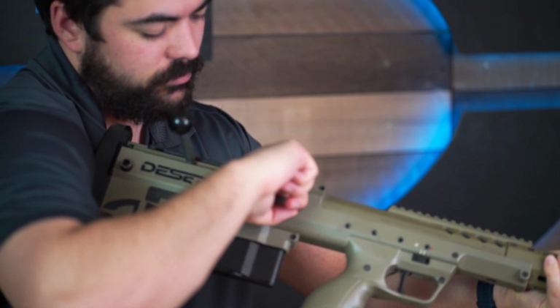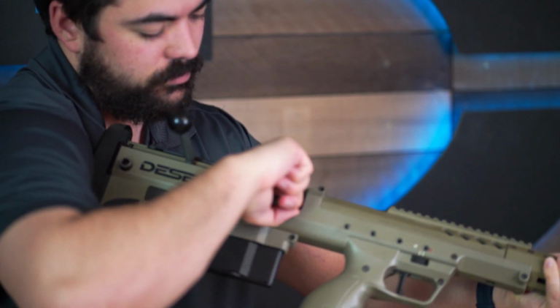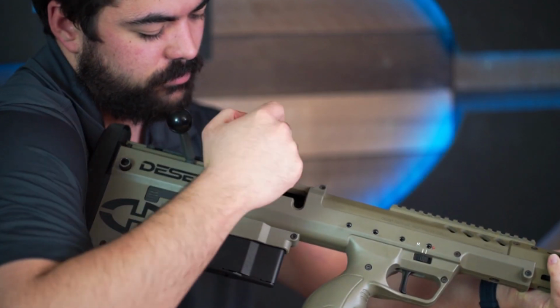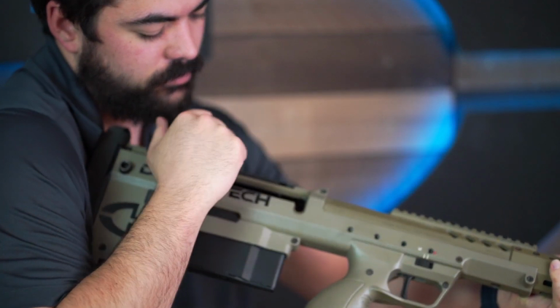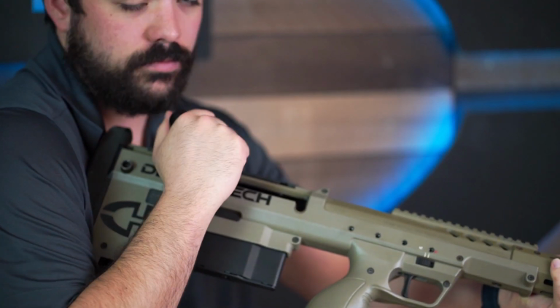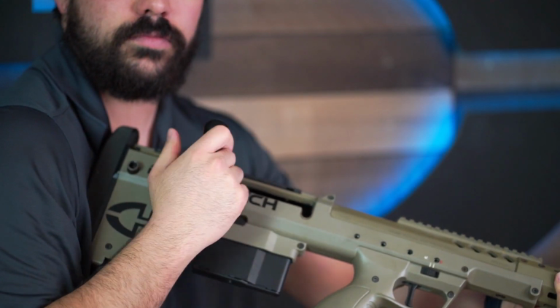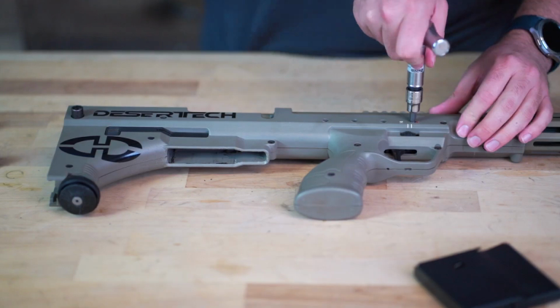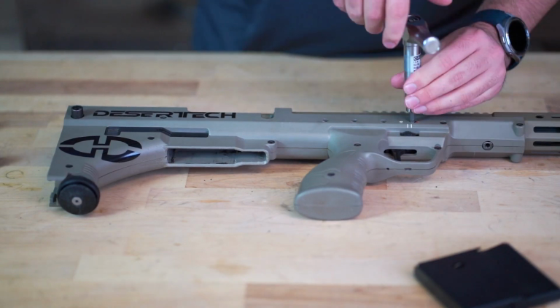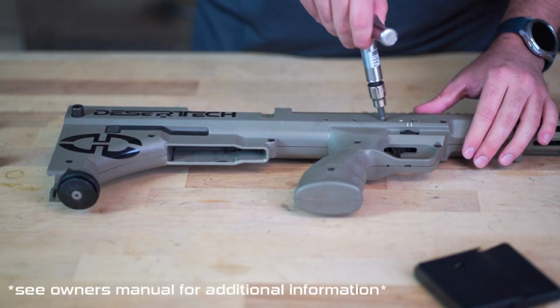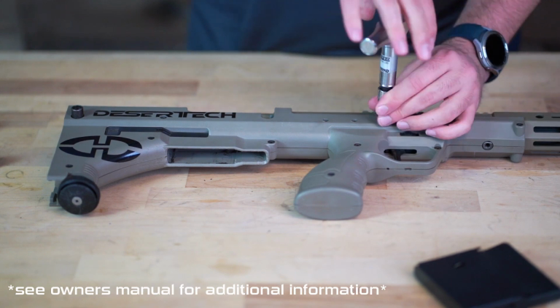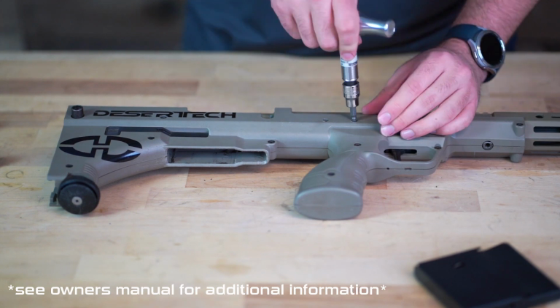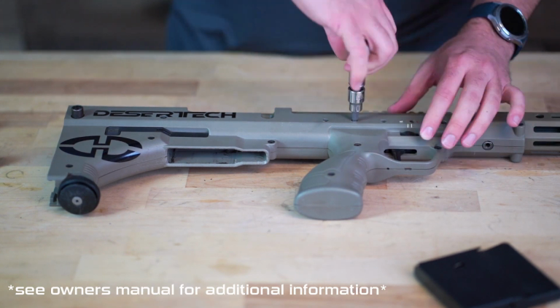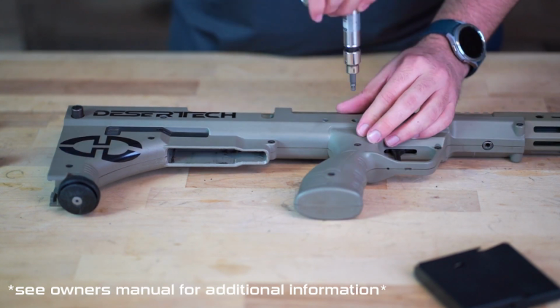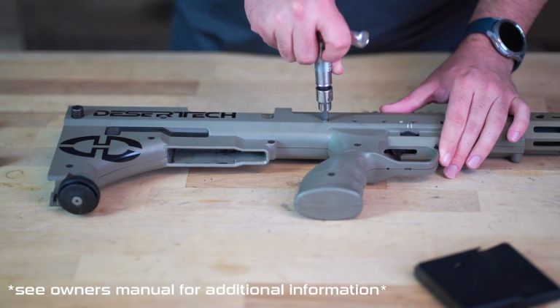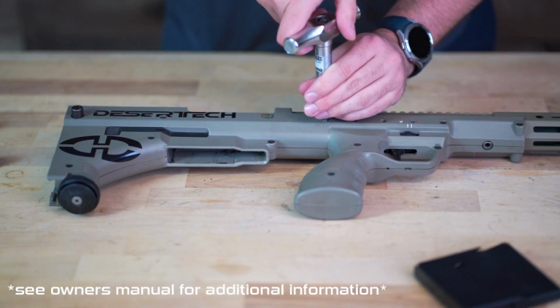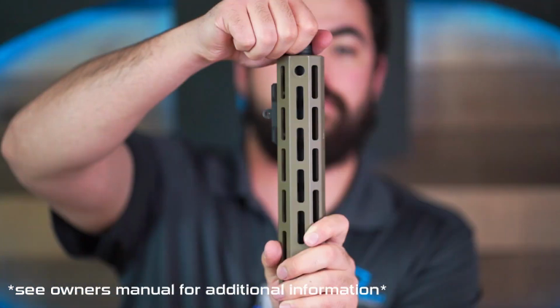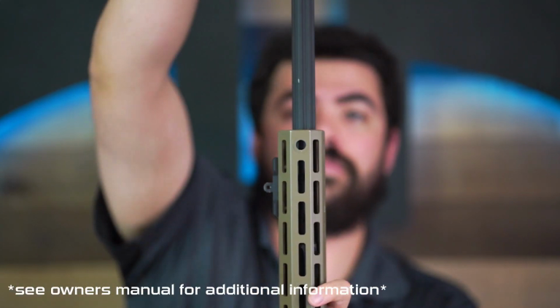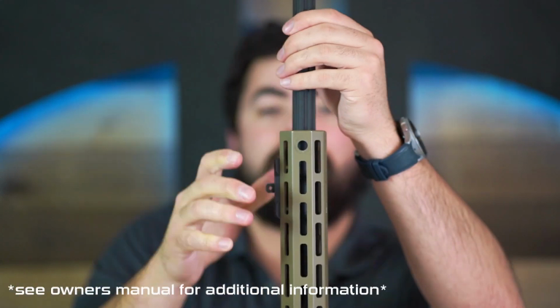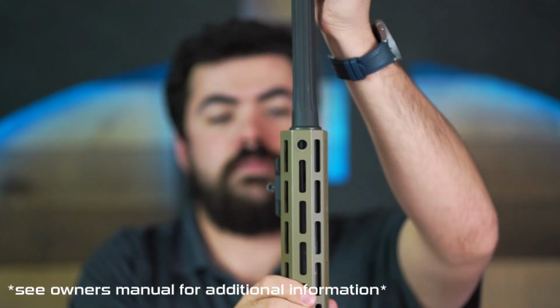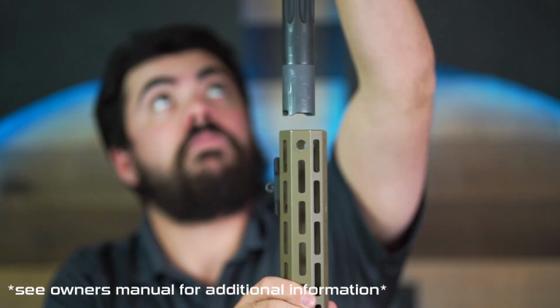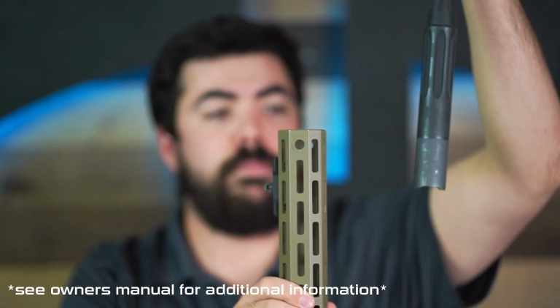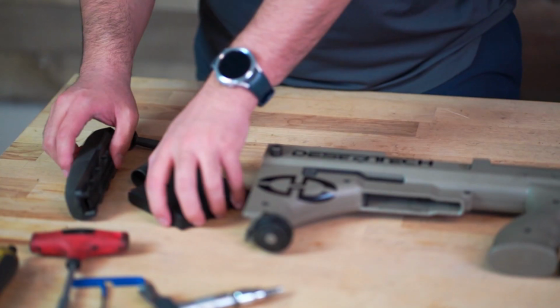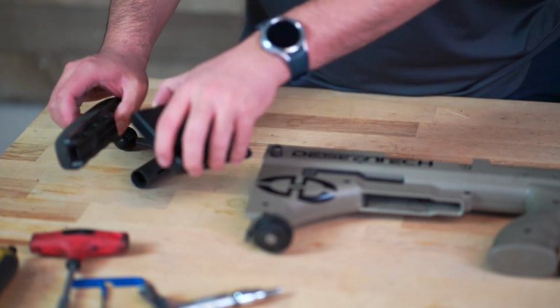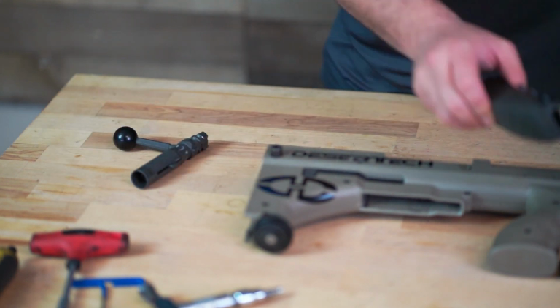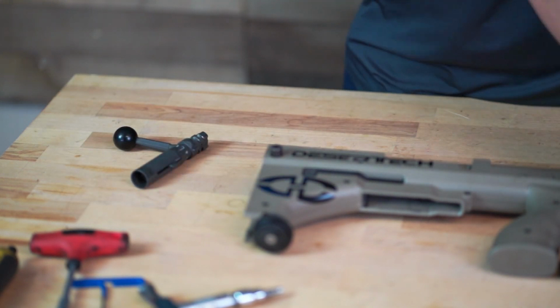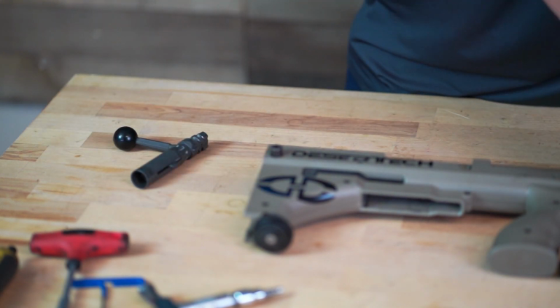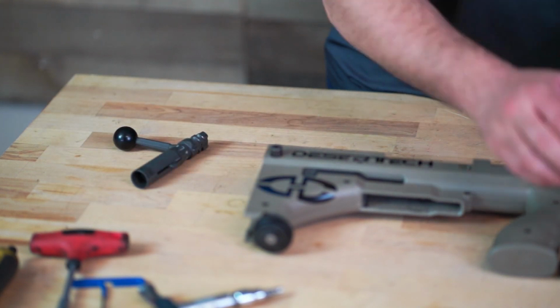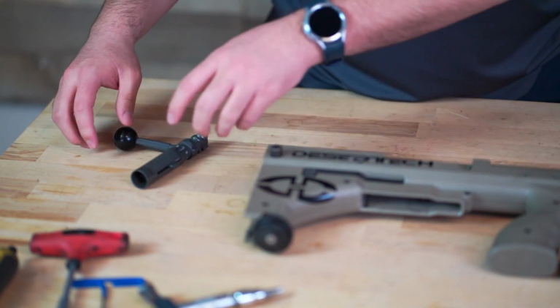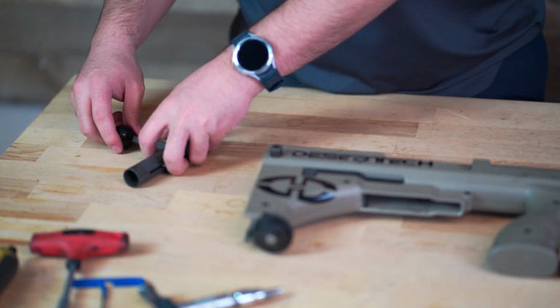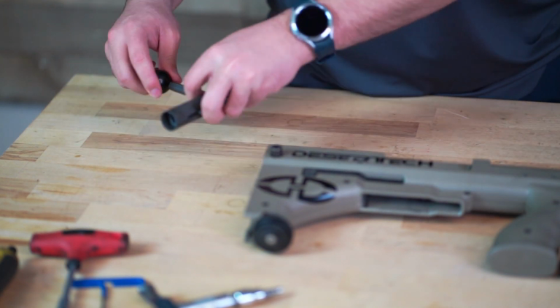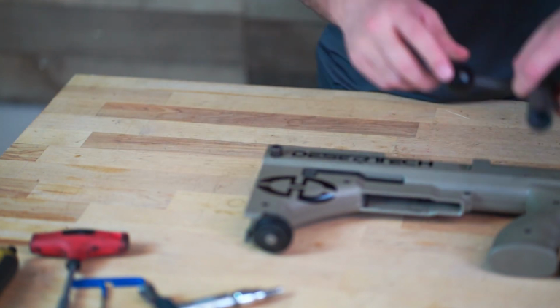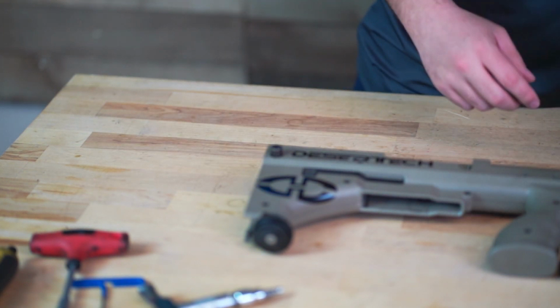remove the conversion kit in the traditional fashion. Loosen the barrel retention screws, unlock the barrel, and slide it out the front of the chassis. Remove the magazine, butt pad, and bolt and set them all aside.